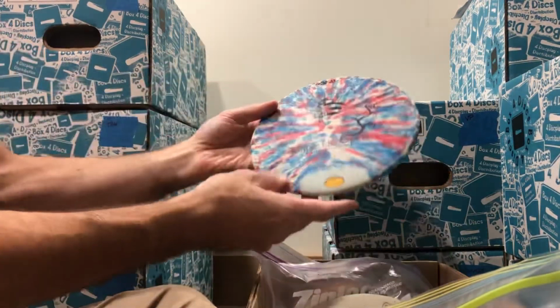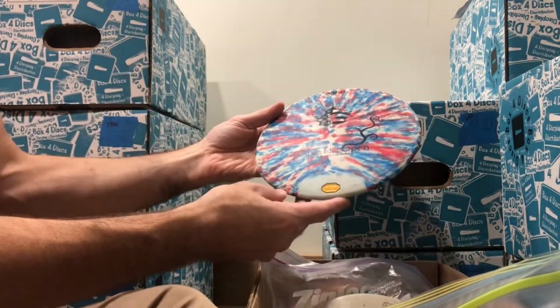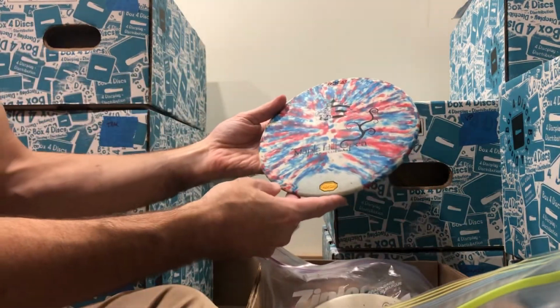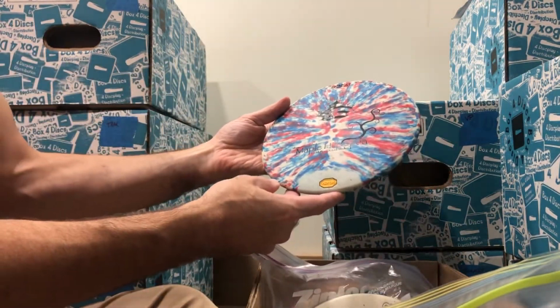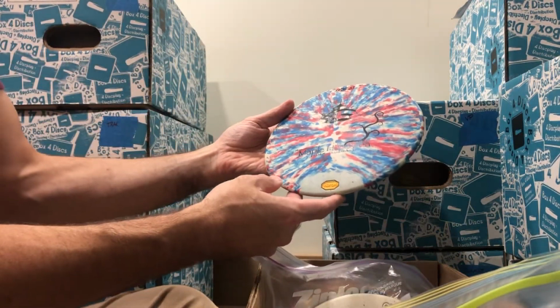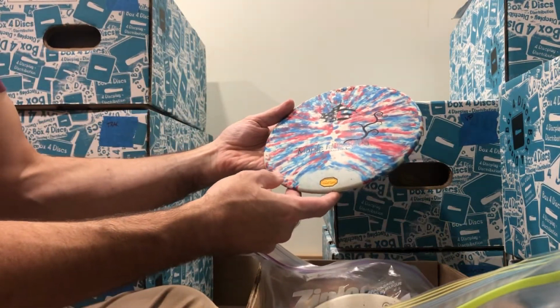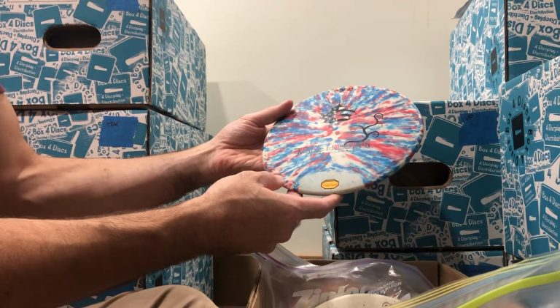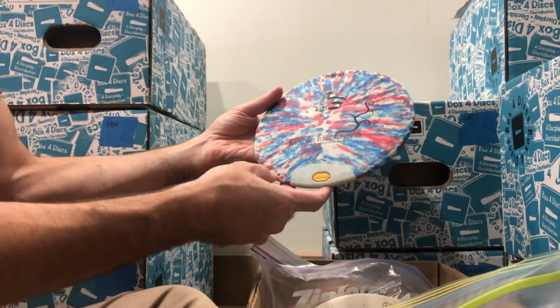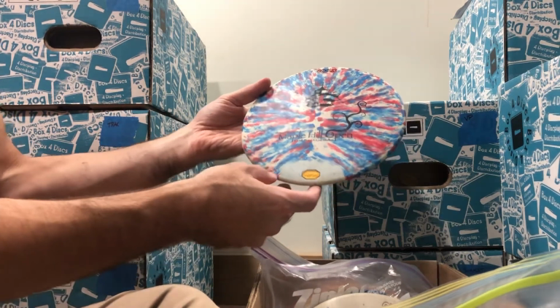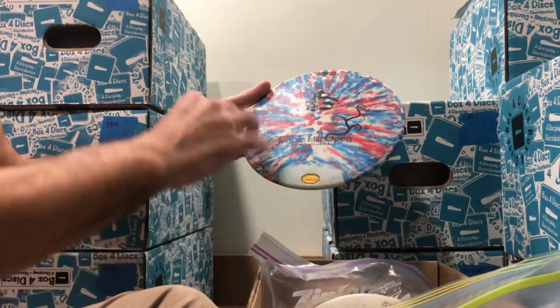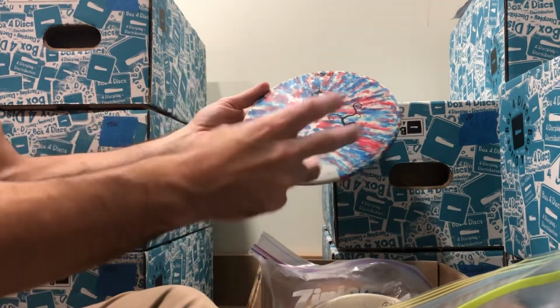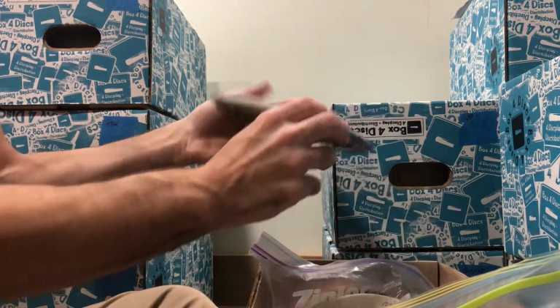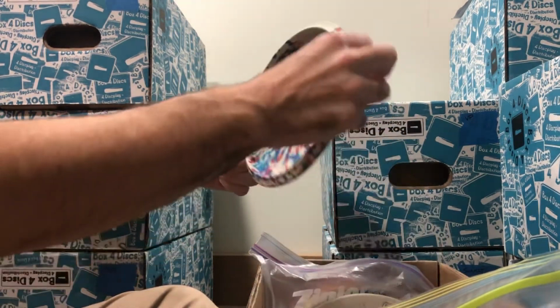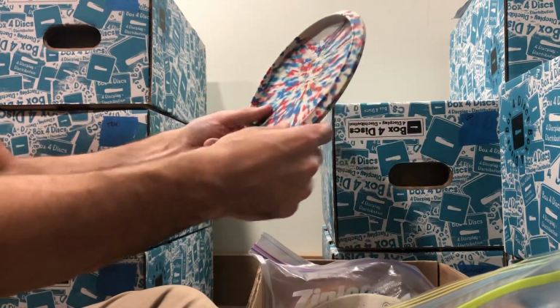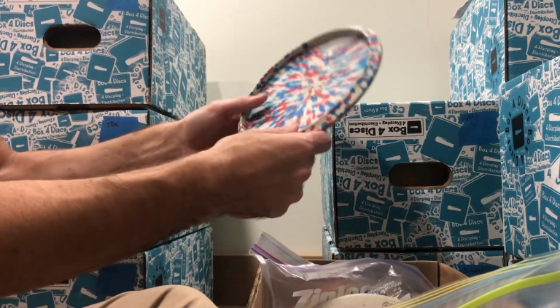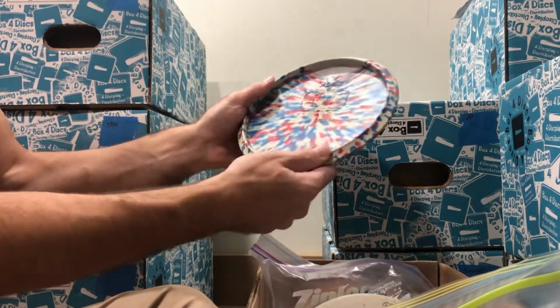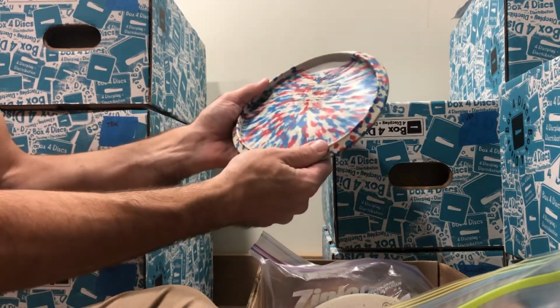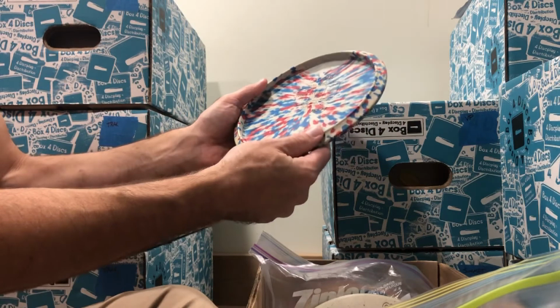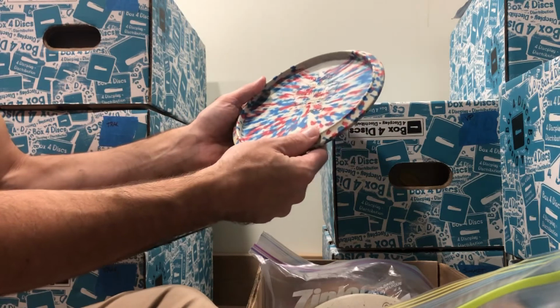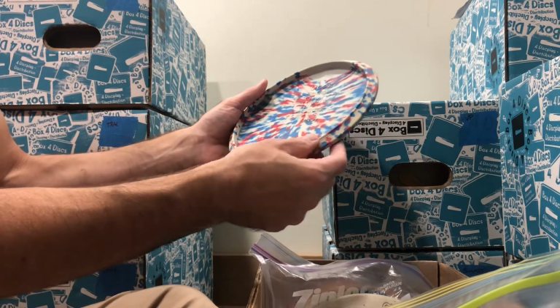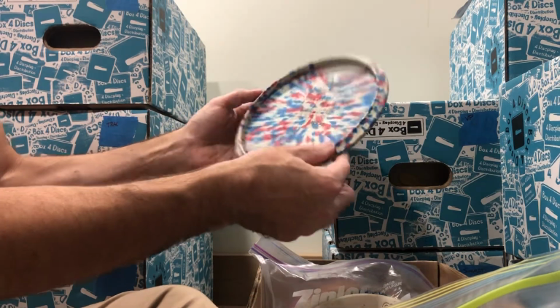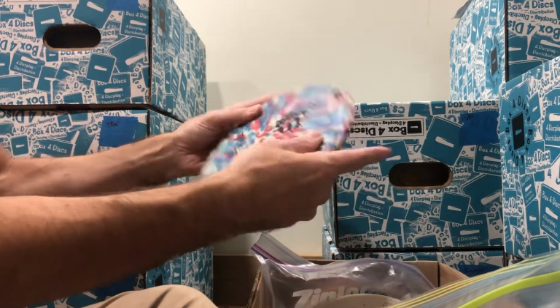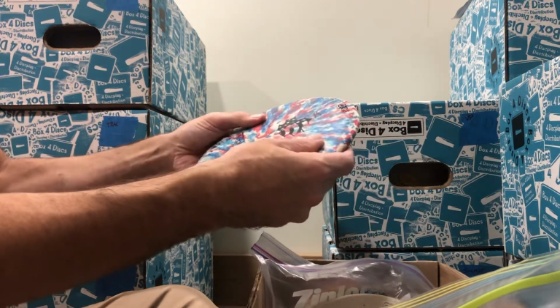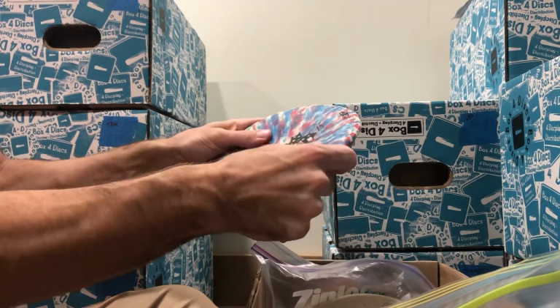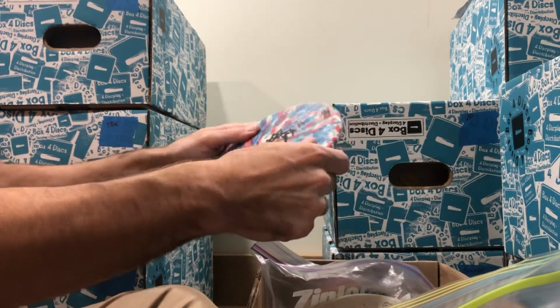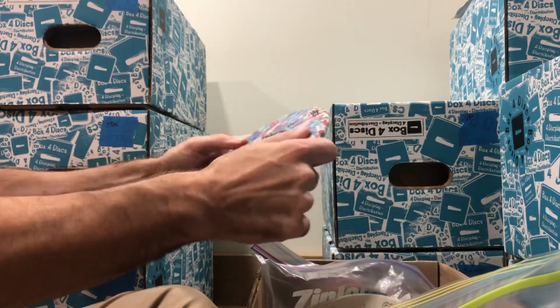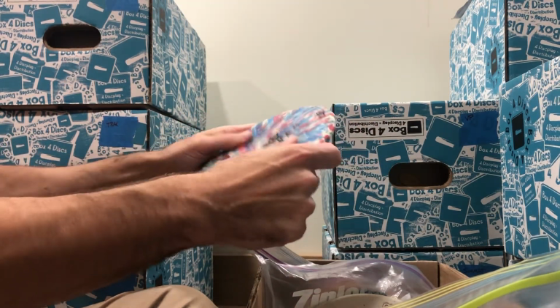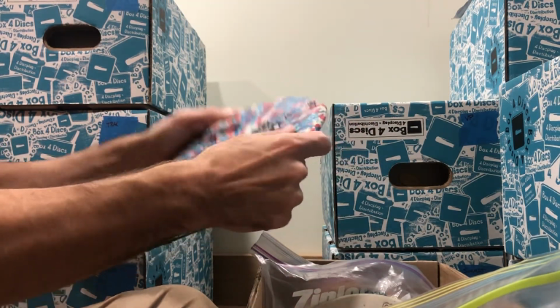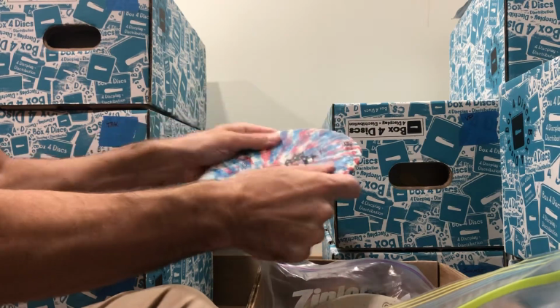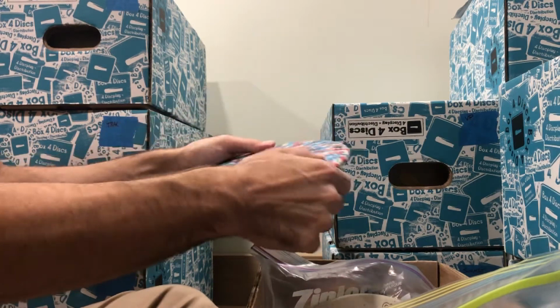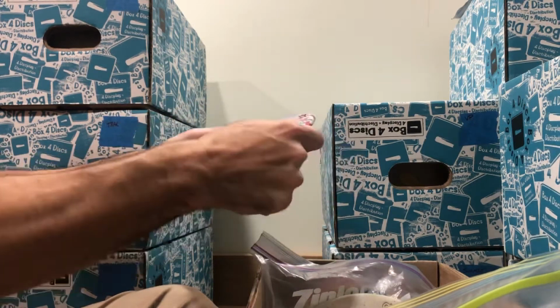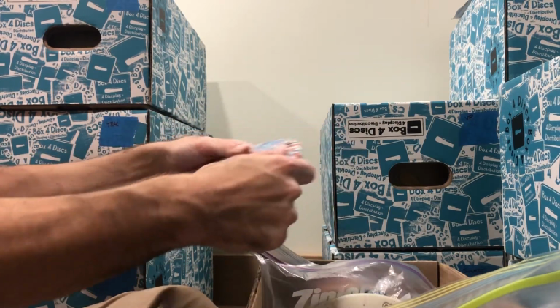Here we have an Obex from the Maple Hill Open. It's a blend of firm and medium pellets, 155 grams, and it's written as medium. But it's a very unique texture to this disc — very grippy.